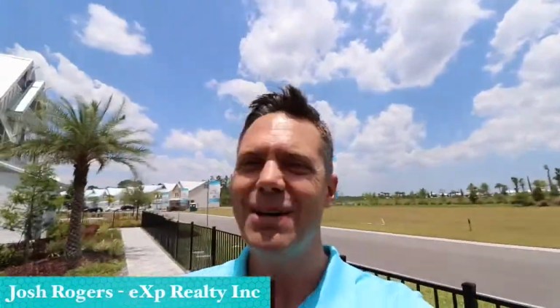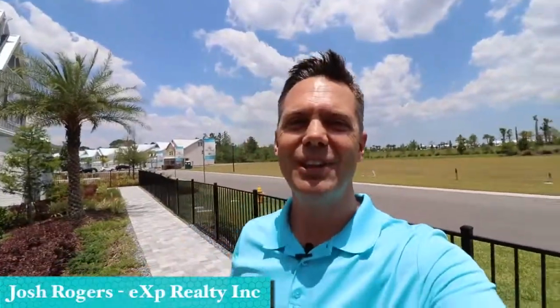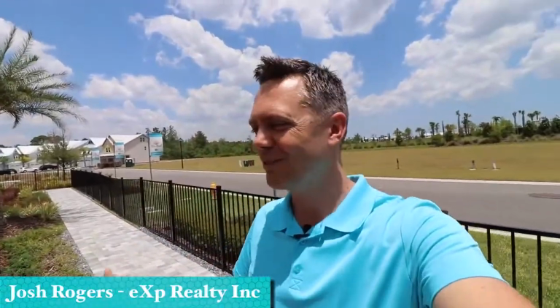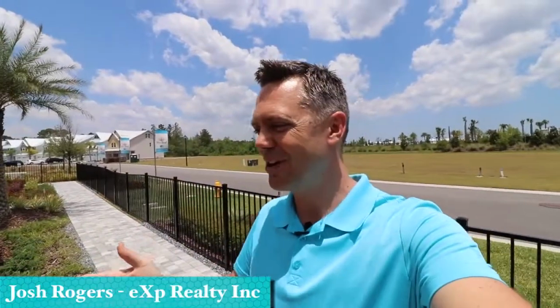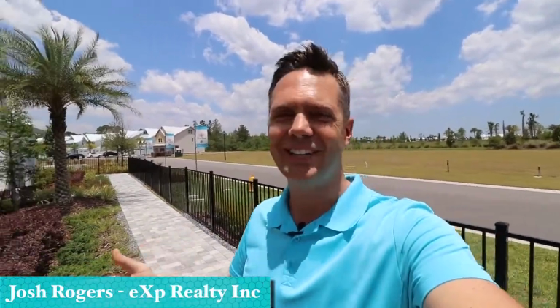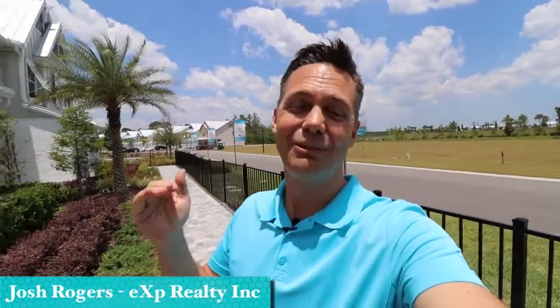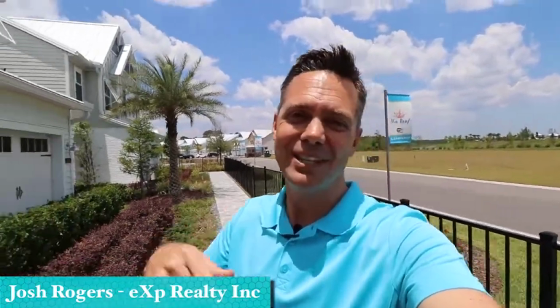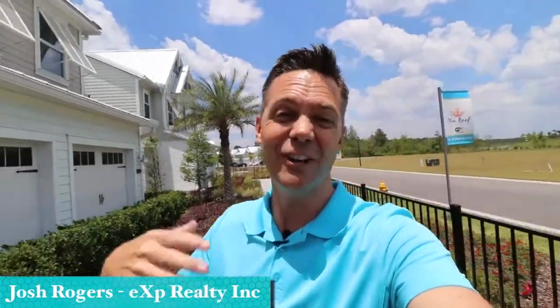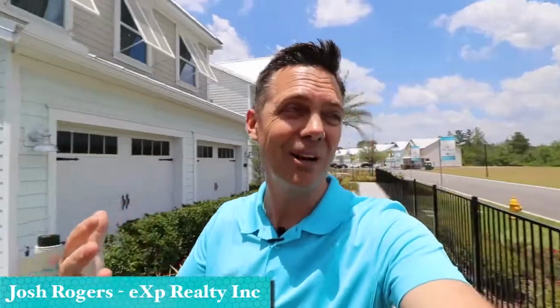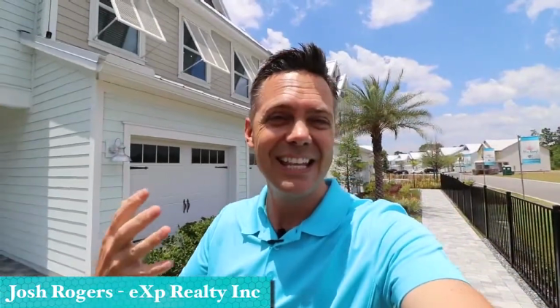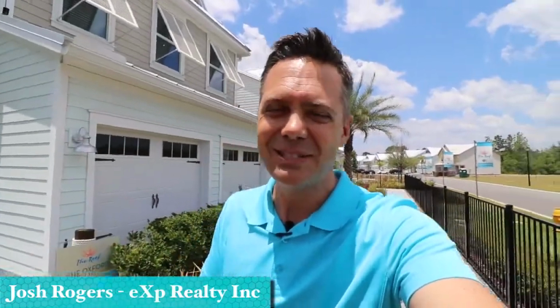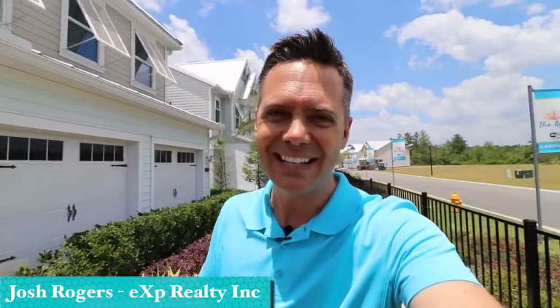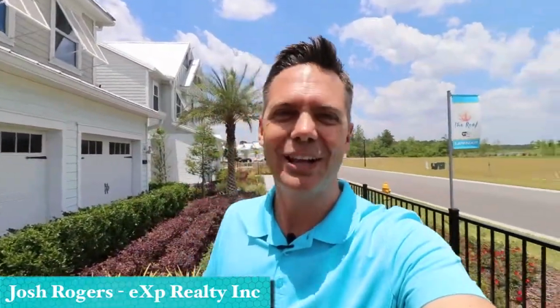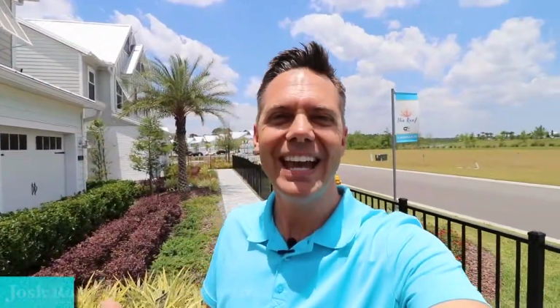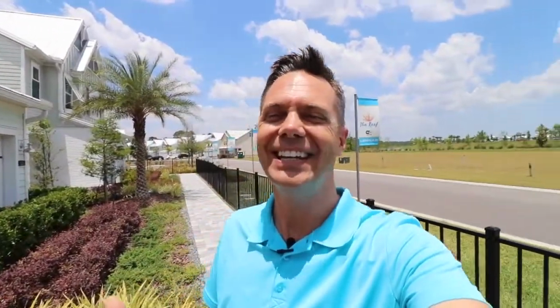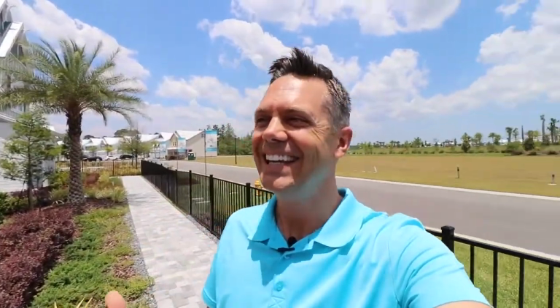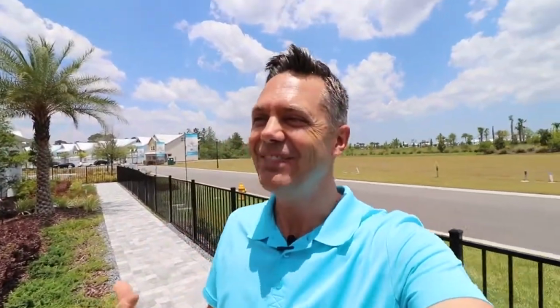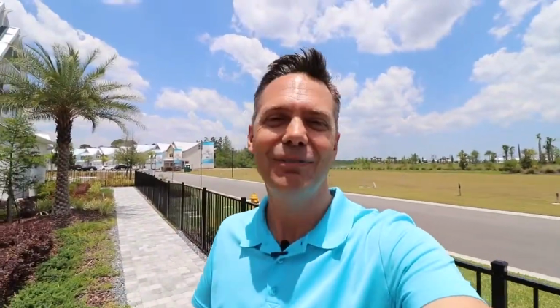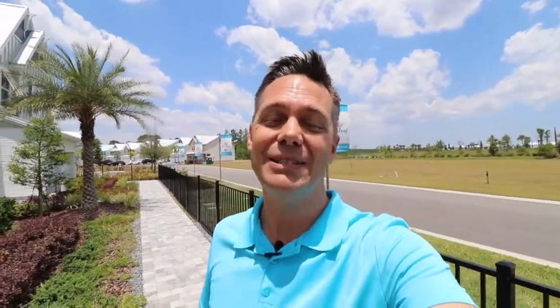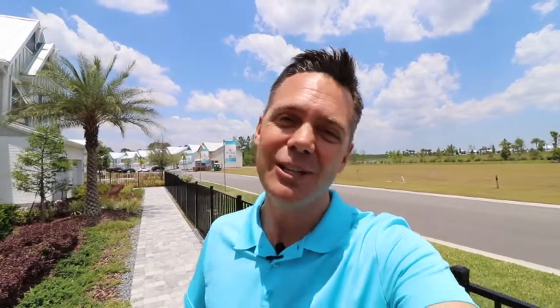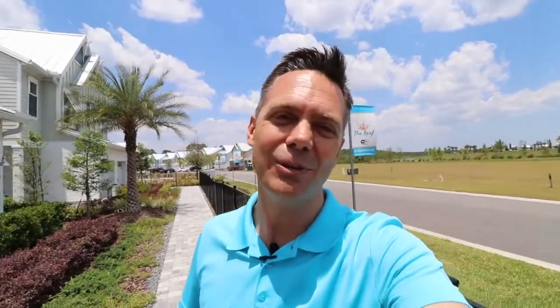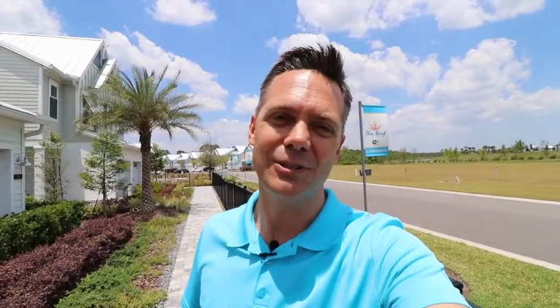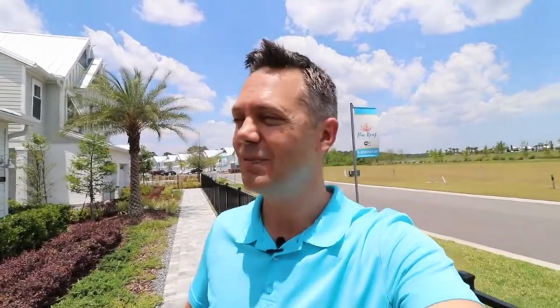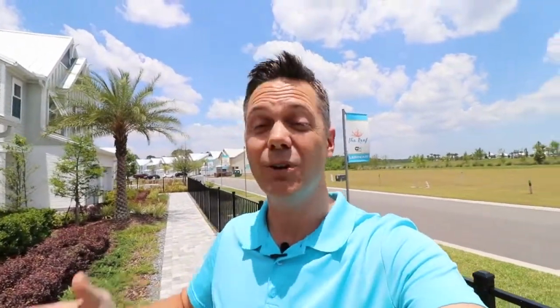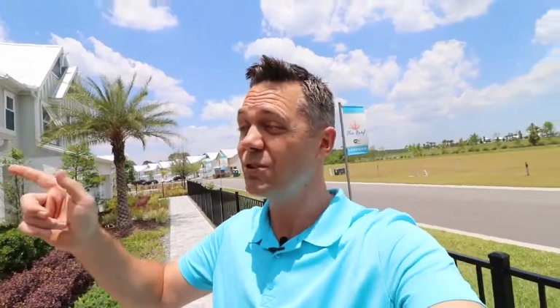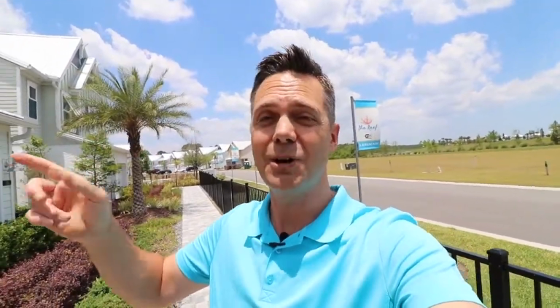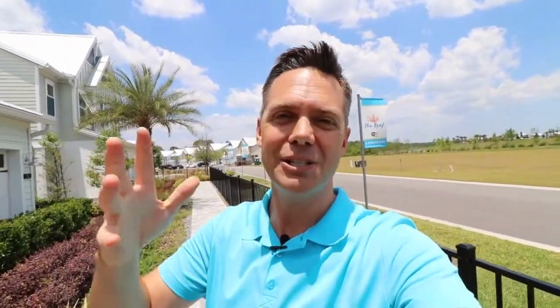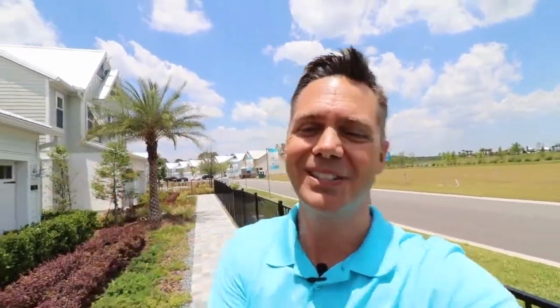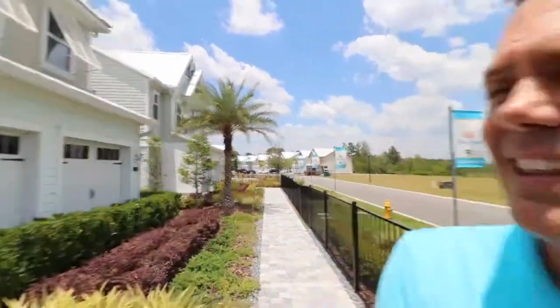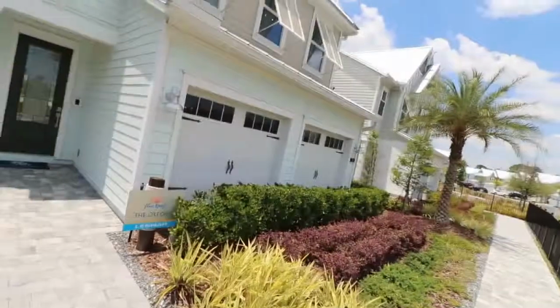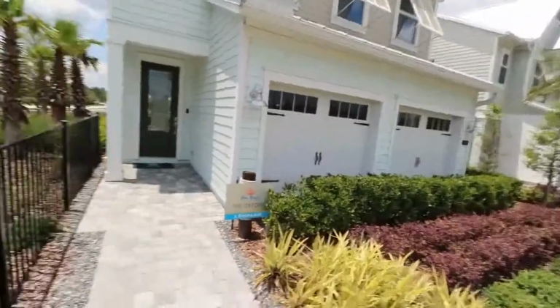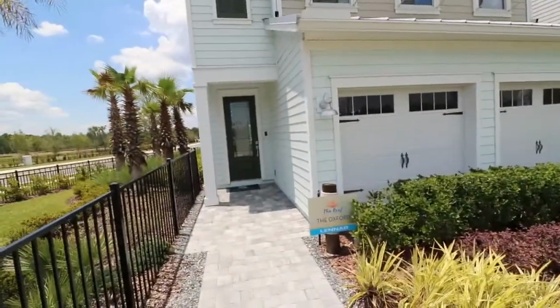I'm in front of the Oxford model here in the reef section of Beachwalk. This place is amazing — I feel like I'm on vacation. It feels like the Florida Keys, really unique and really special. Thanks for joining me, we're going to tour this model. I'm Josh Rogers, thank you so much for spending this time together.